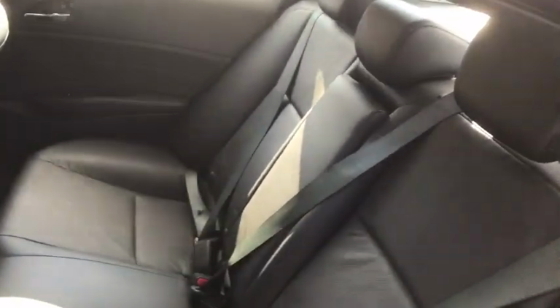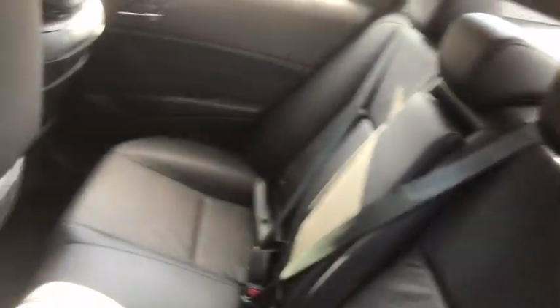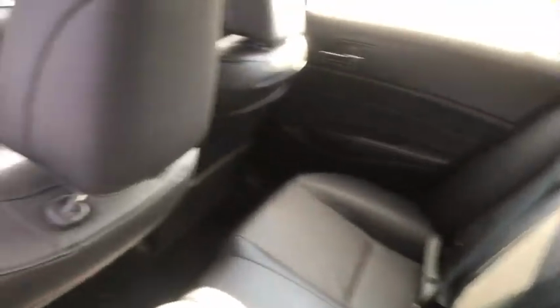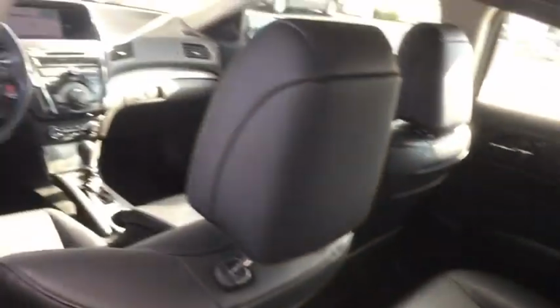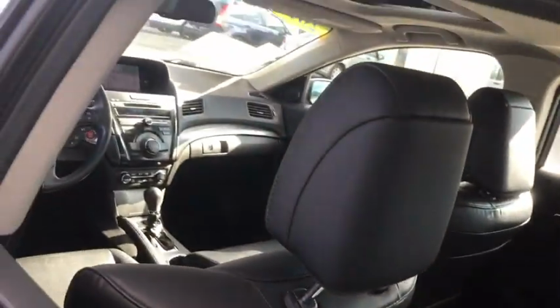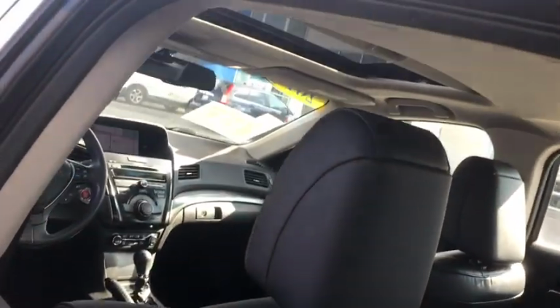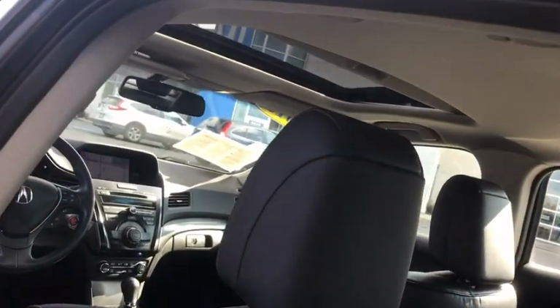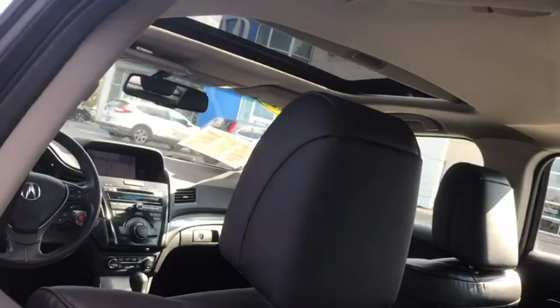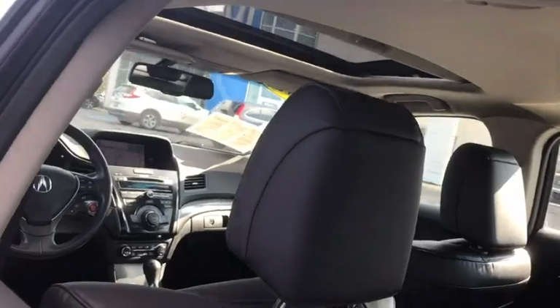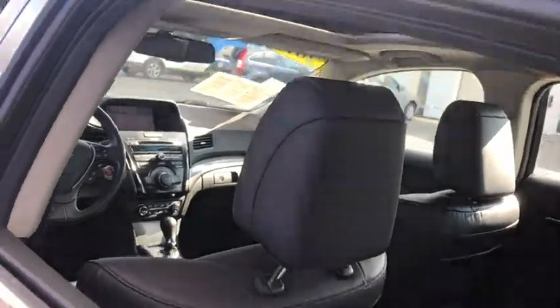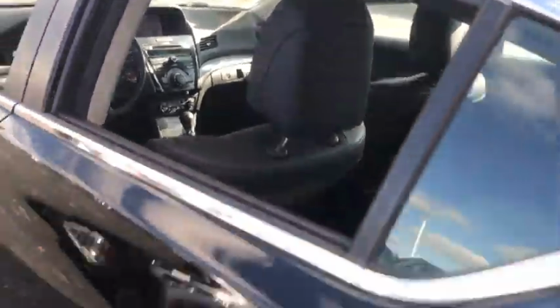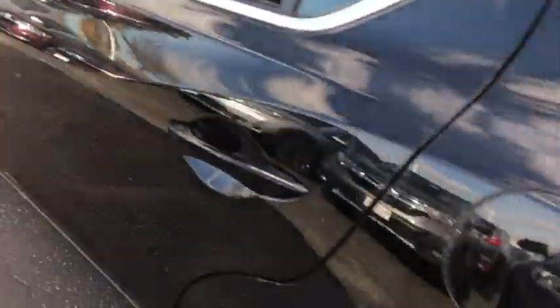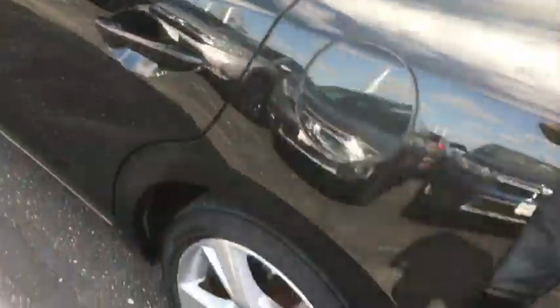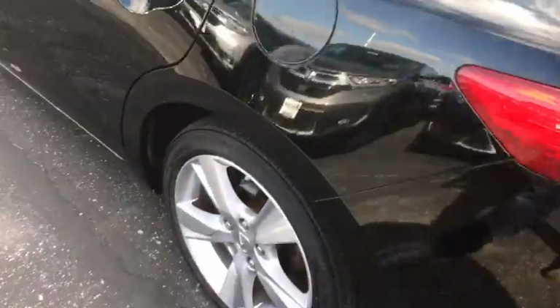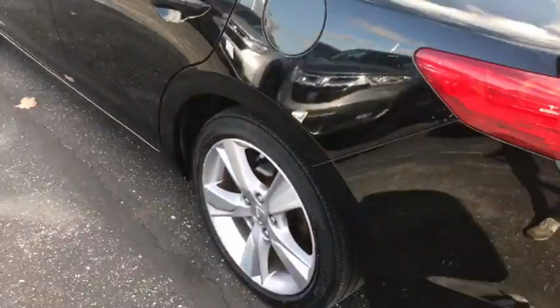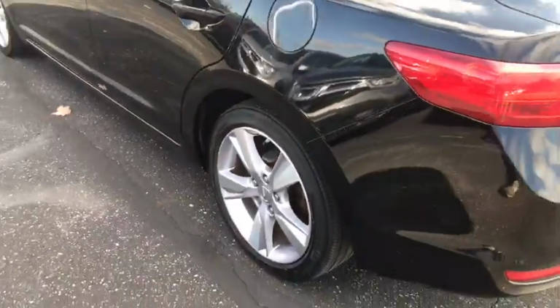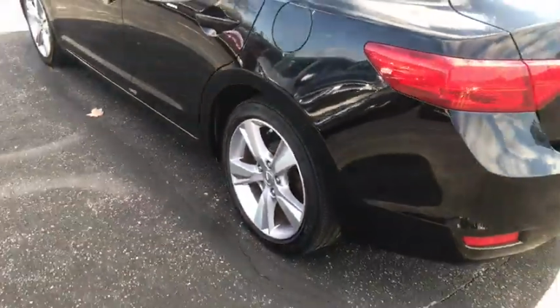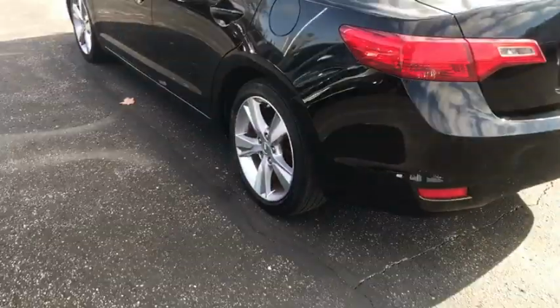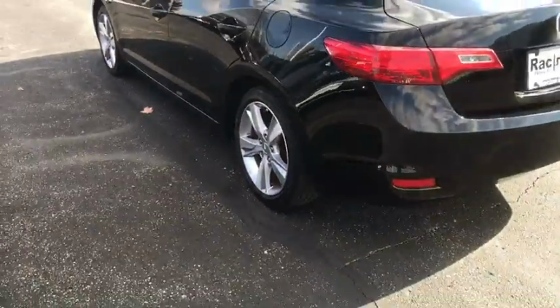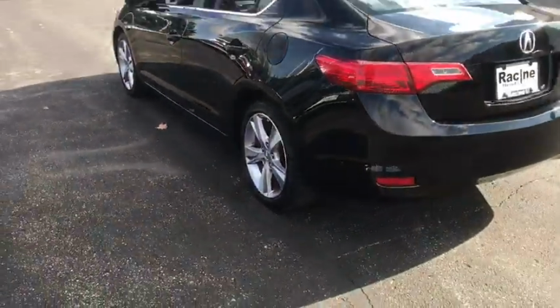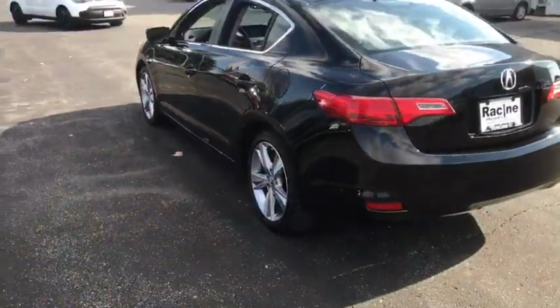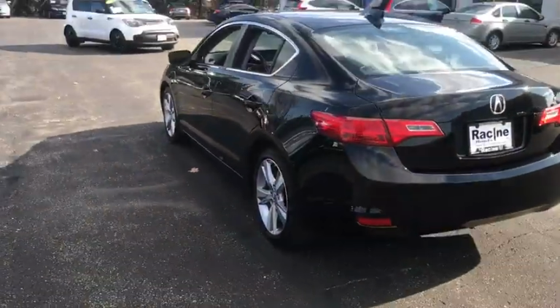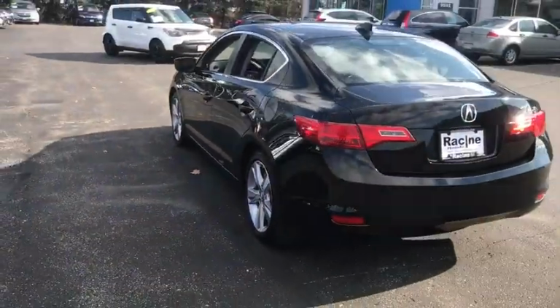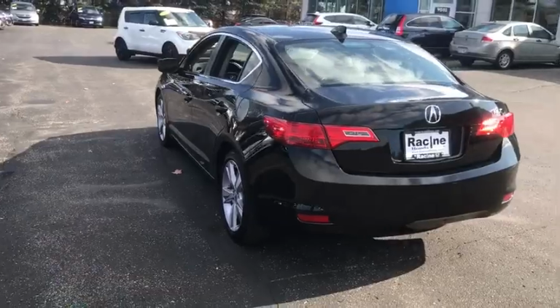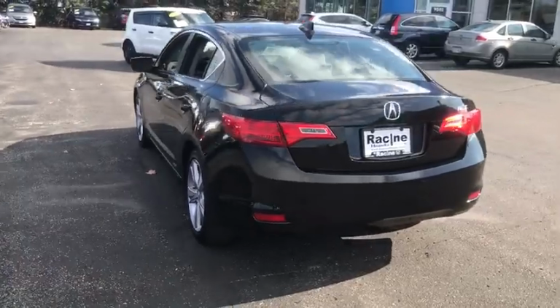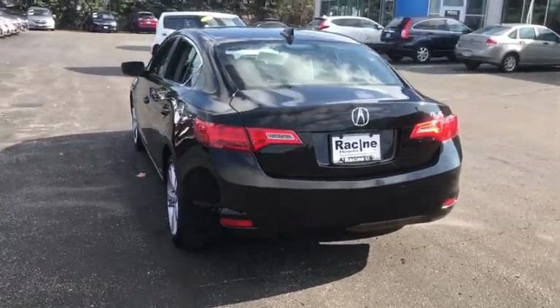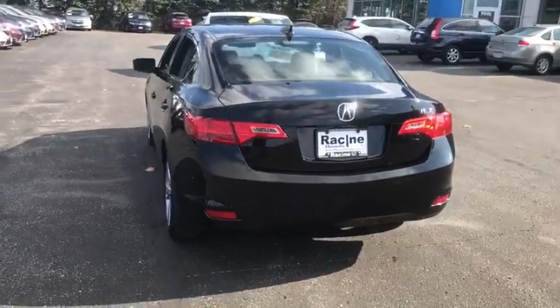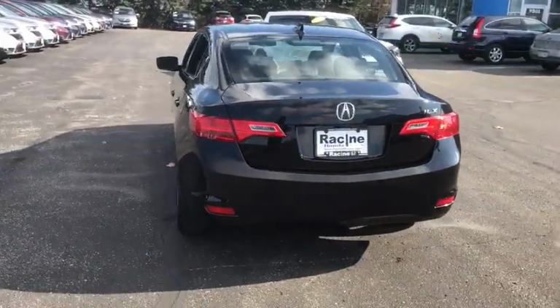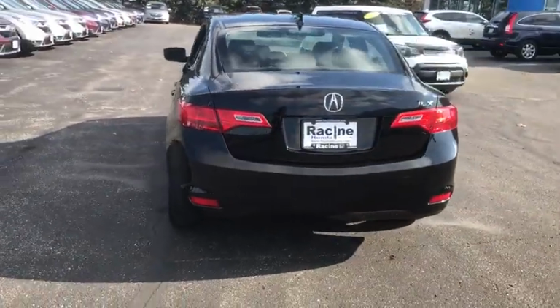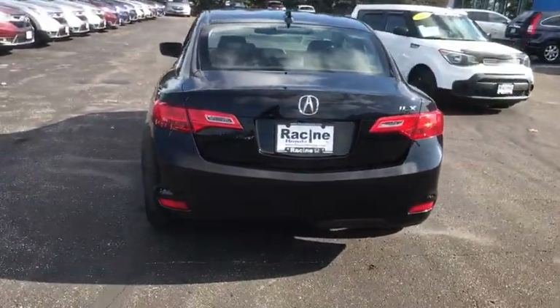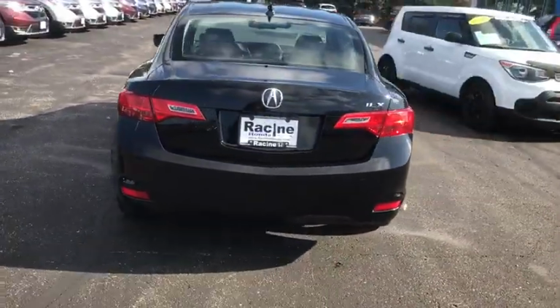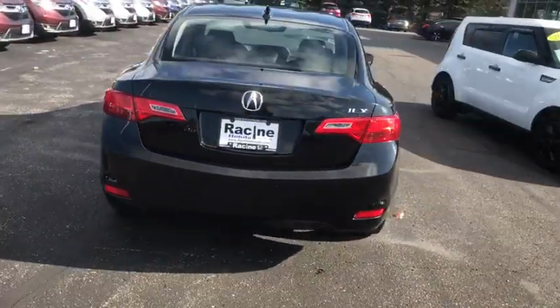Power steering, cruise control, four-wheel disc brakes, auto-dimming rear-view mirror, keyless start, hard disk drive media storage, aluminum wheels, rear defrost, climate control.